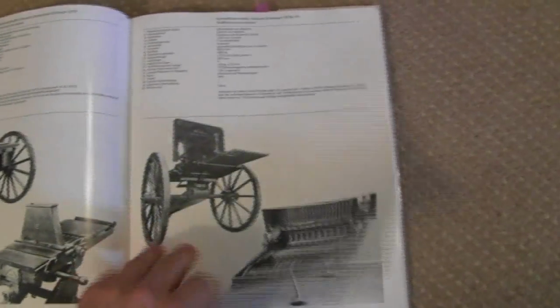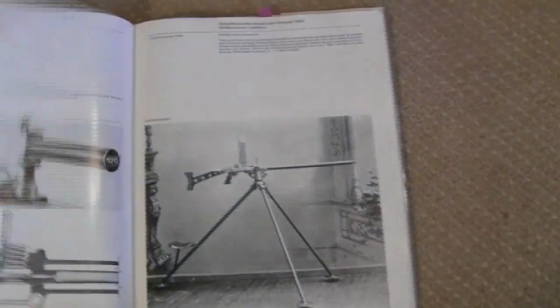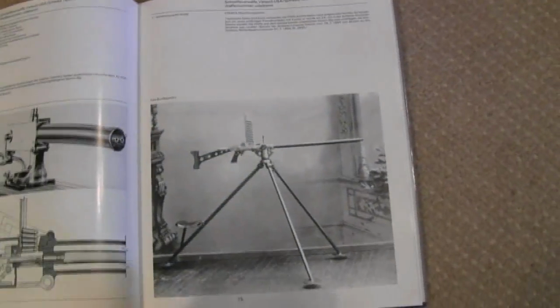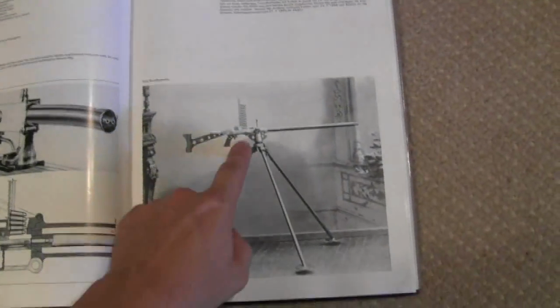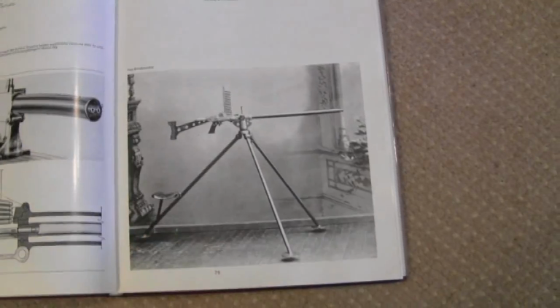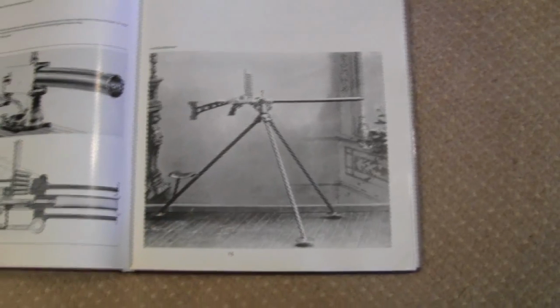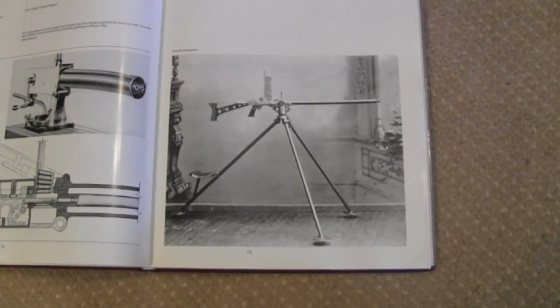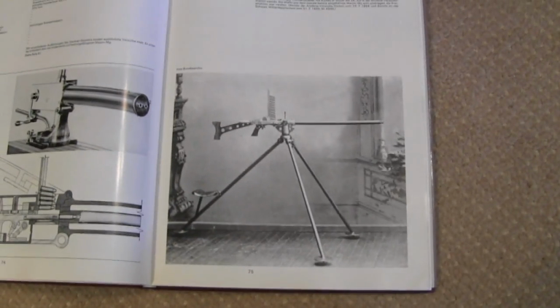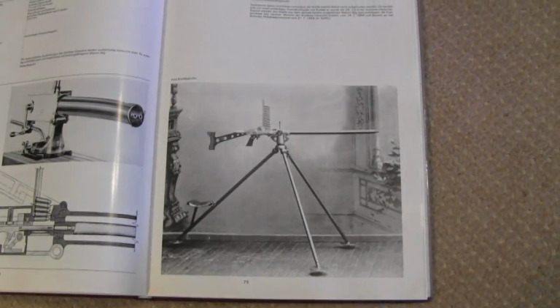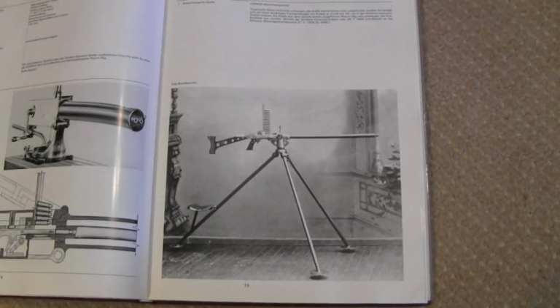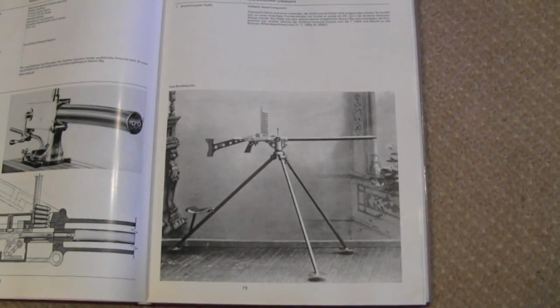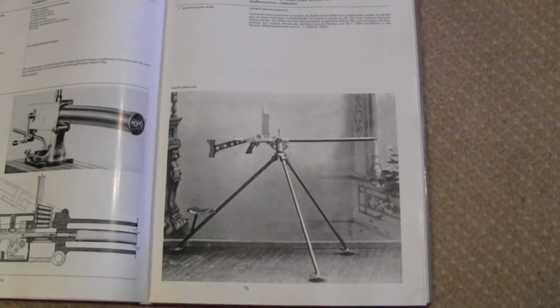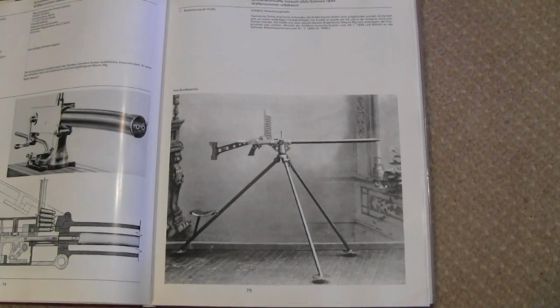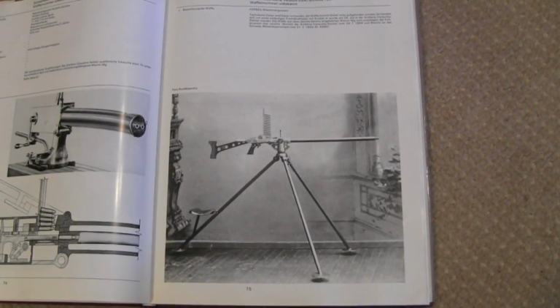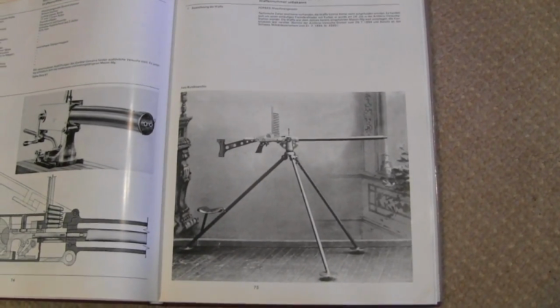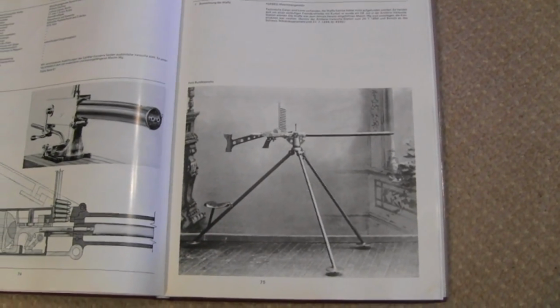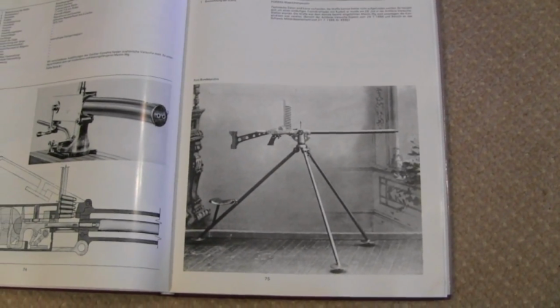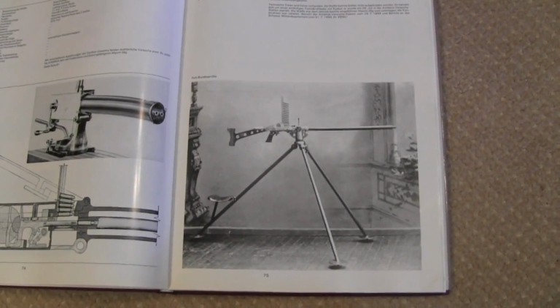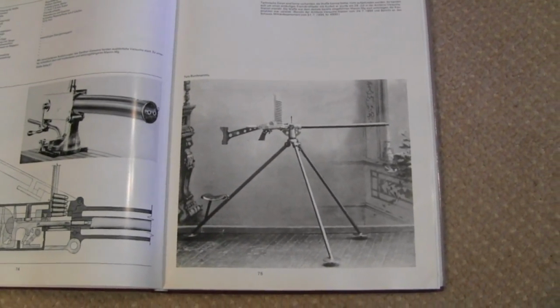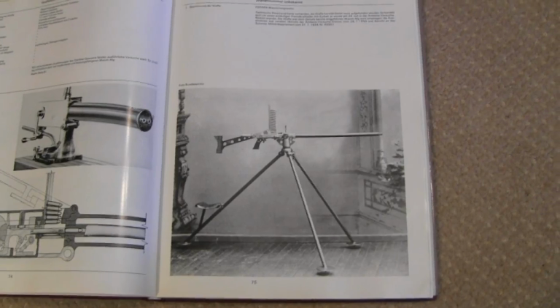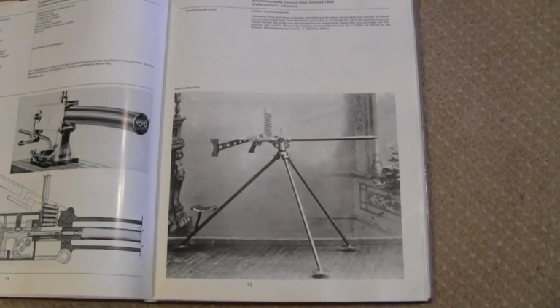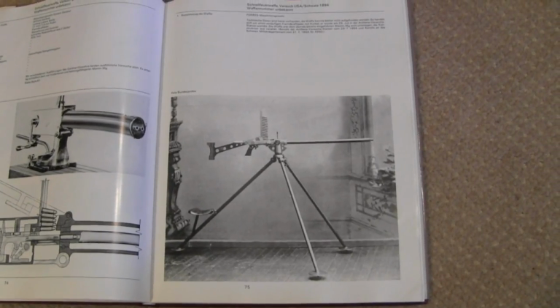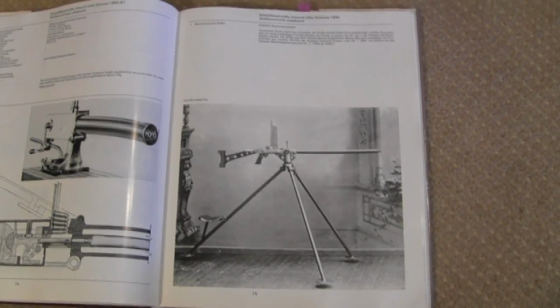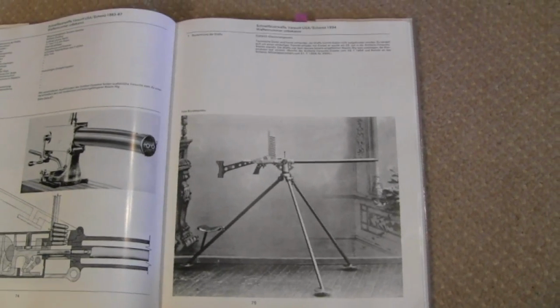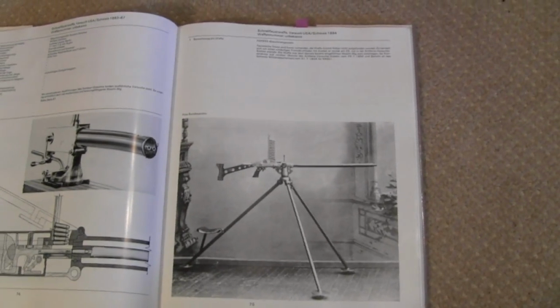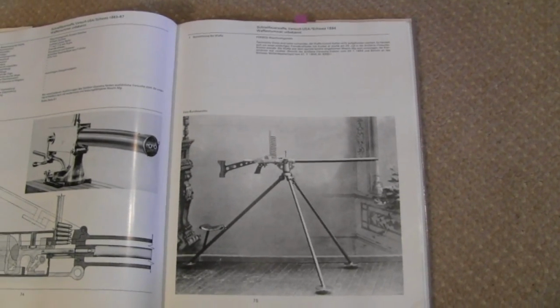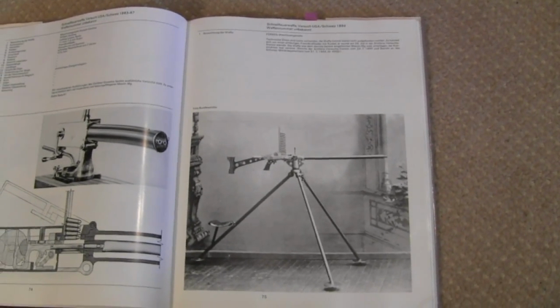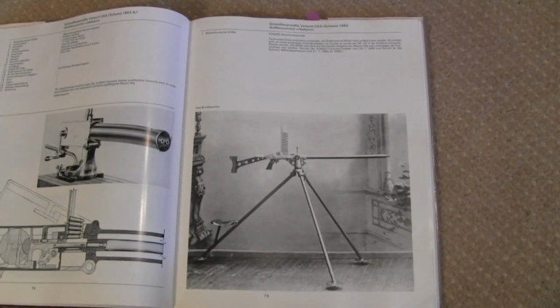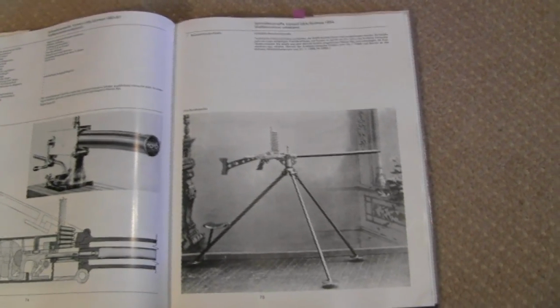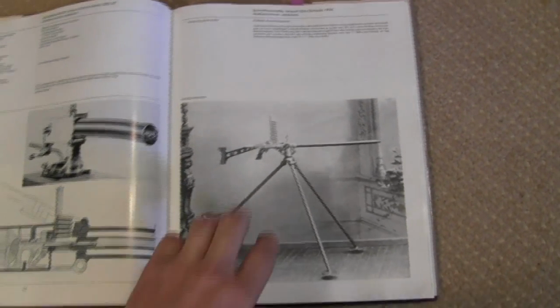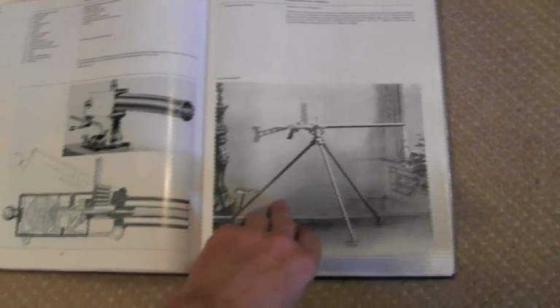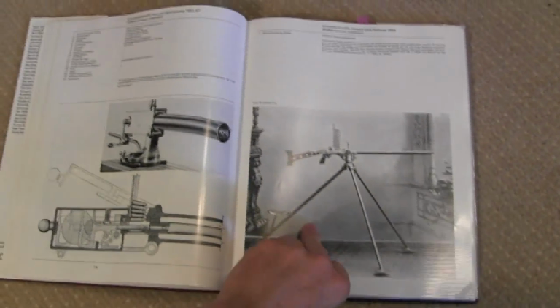One more page — now there's something funky. Not sure where that is, but it appears to be a hand crank operated manual machine gun. Pretty cool. Real light frame, unlike most guns of that era.